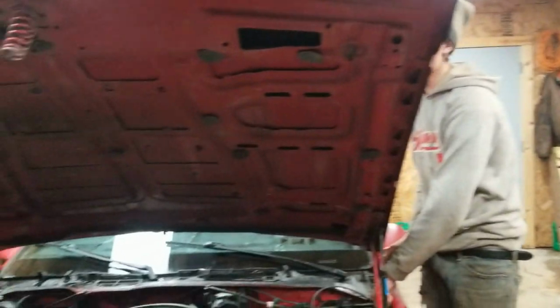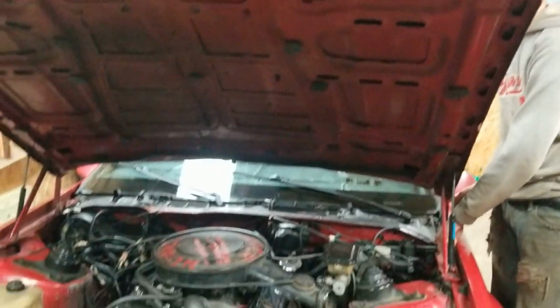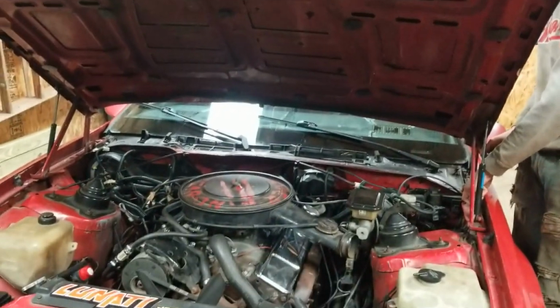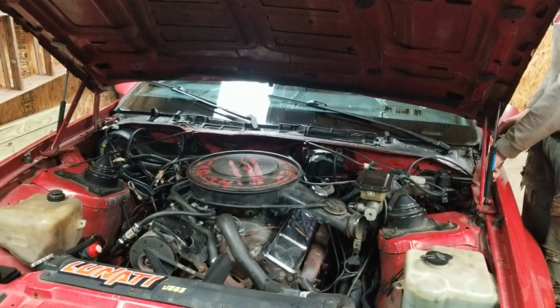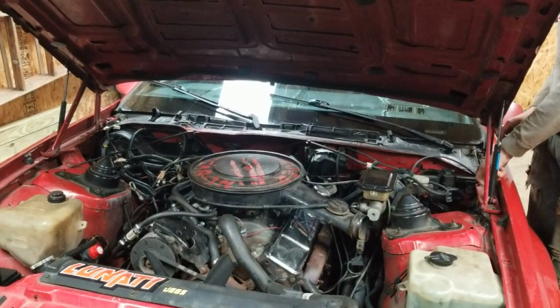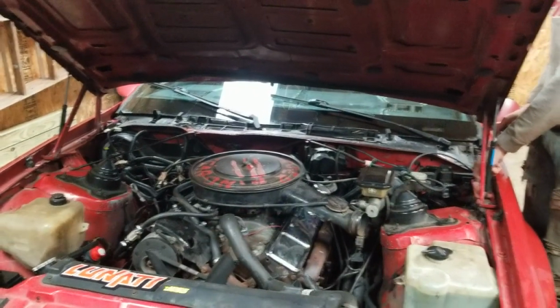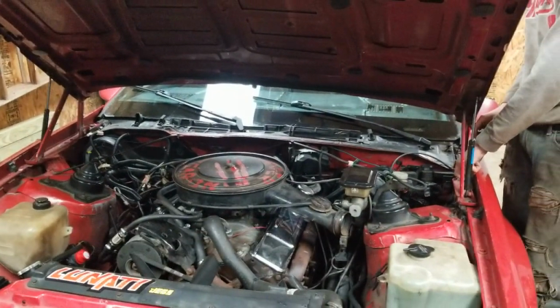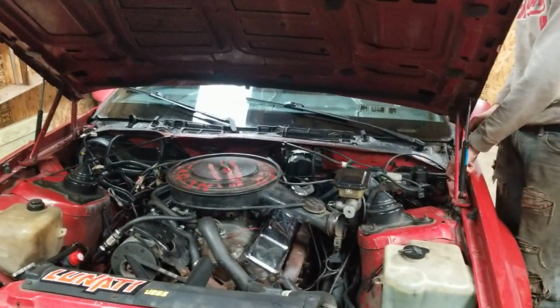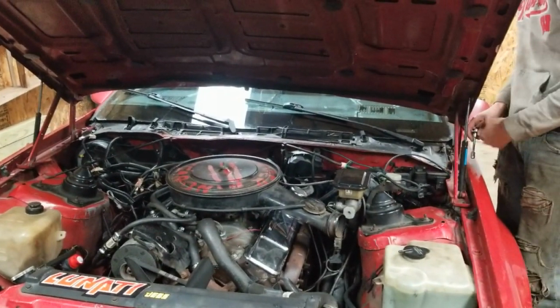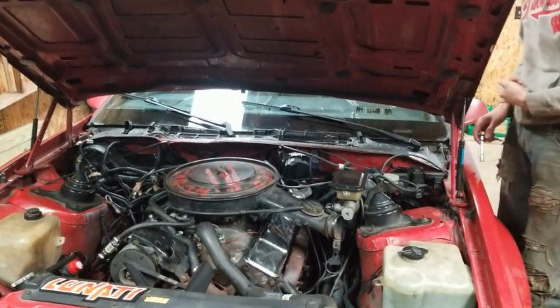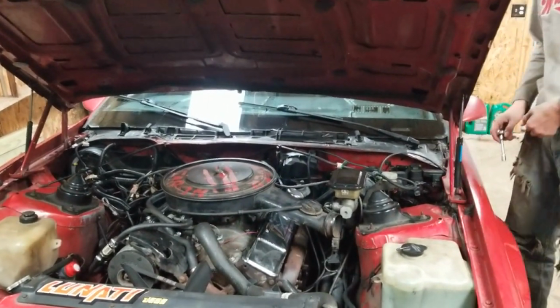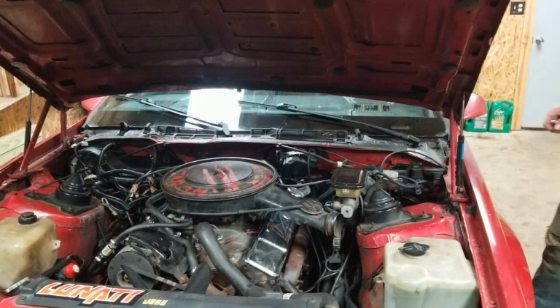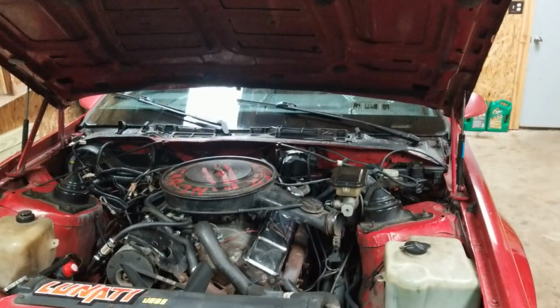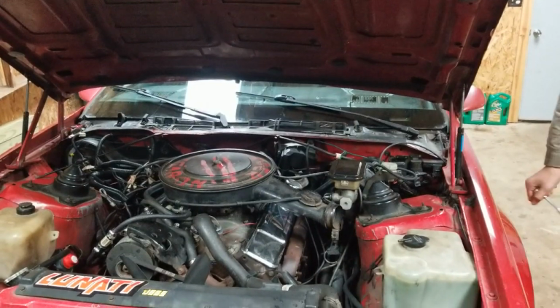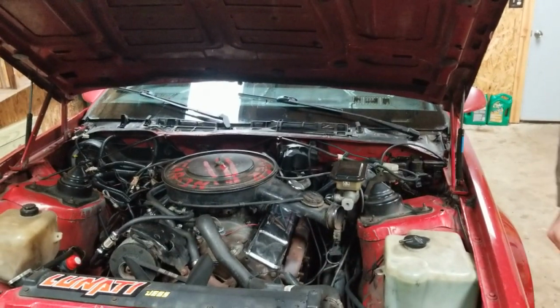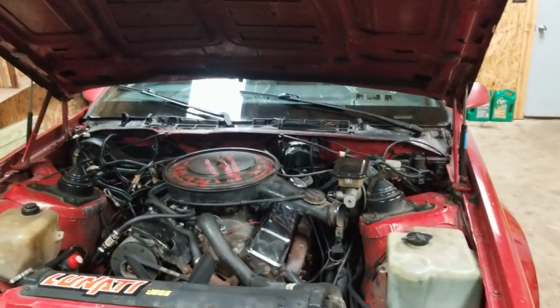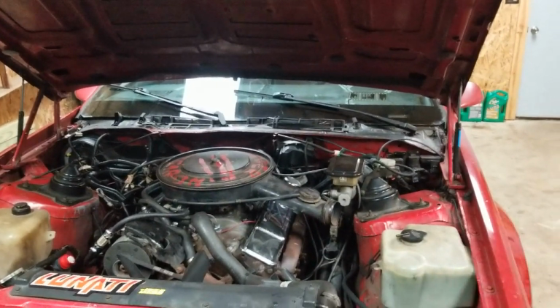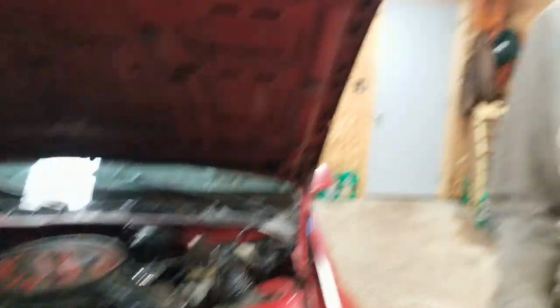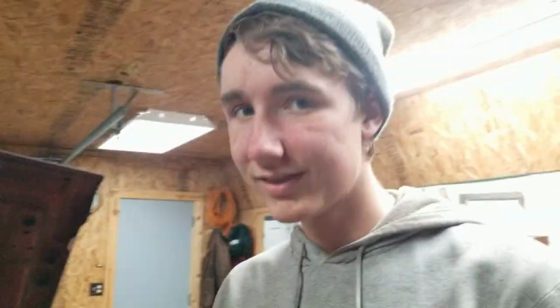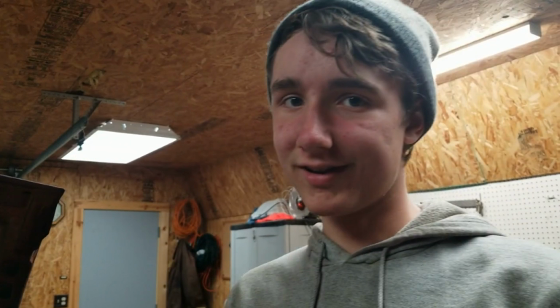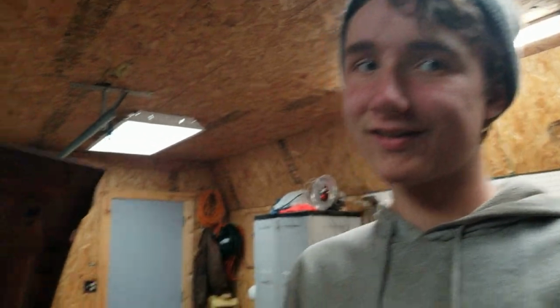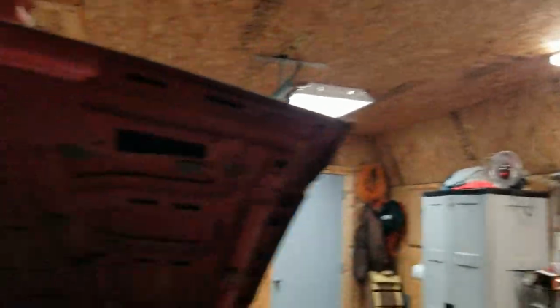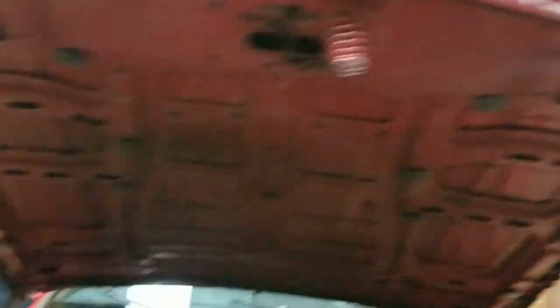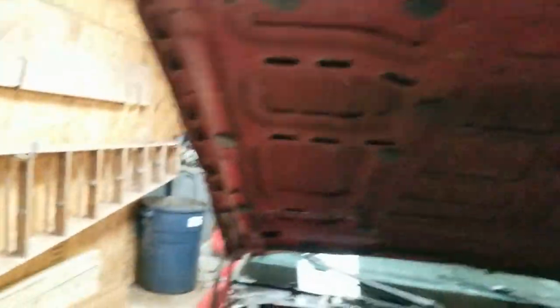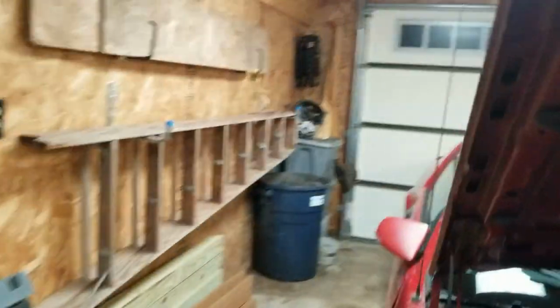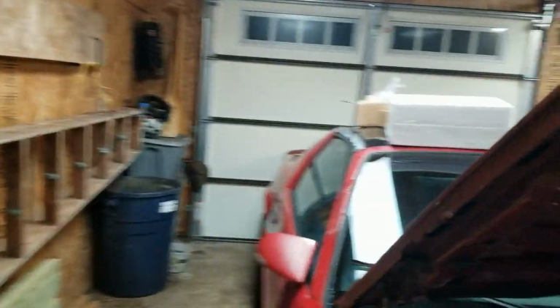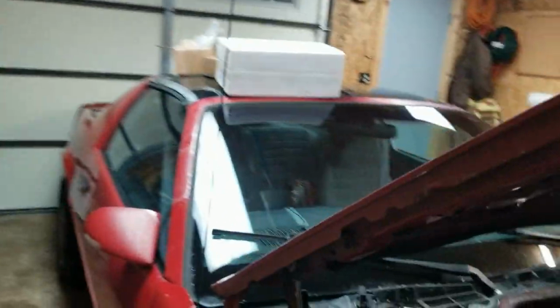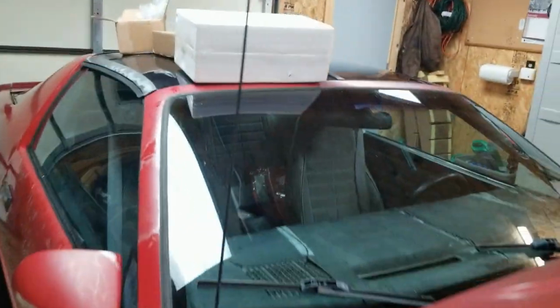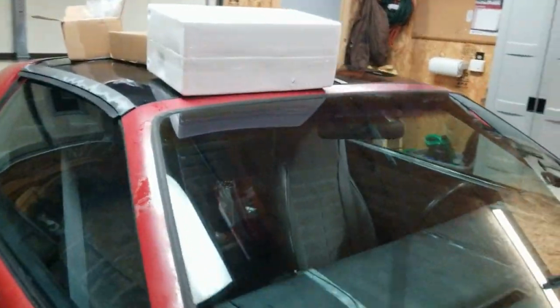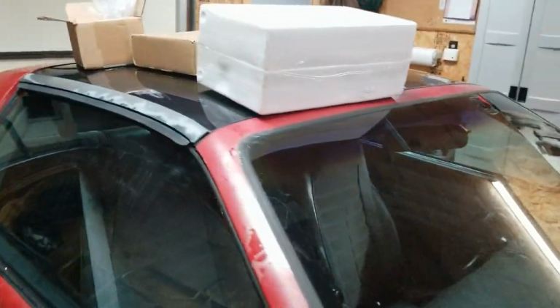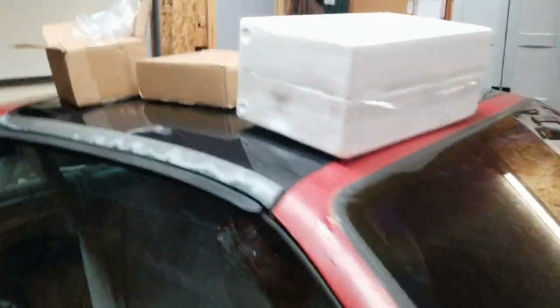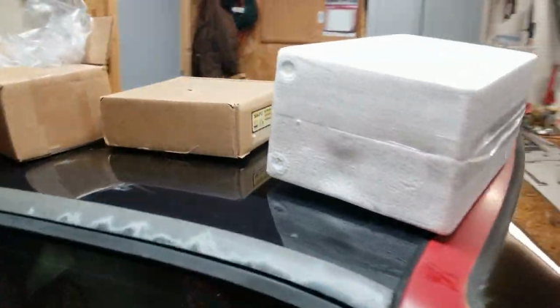We're going to try and show you guys how to replace an oil pump without taking the motor out. We're experimenting. If we can do it, y'all can too, probably.